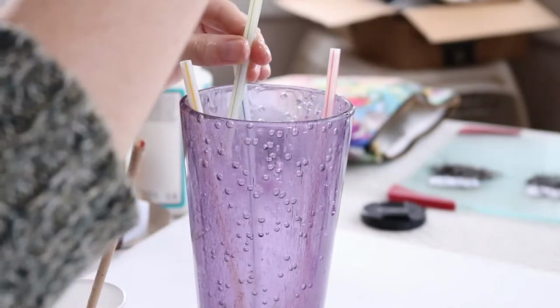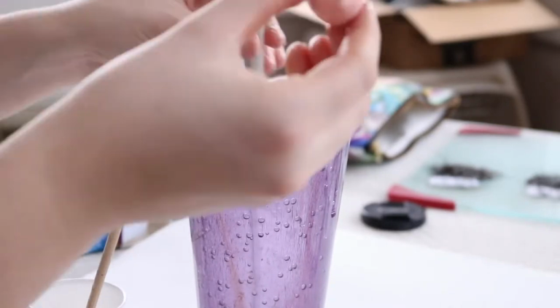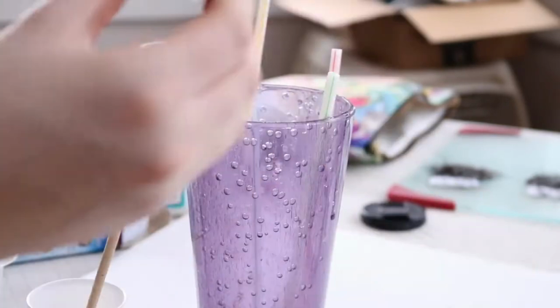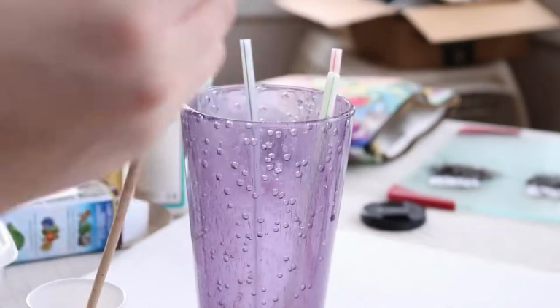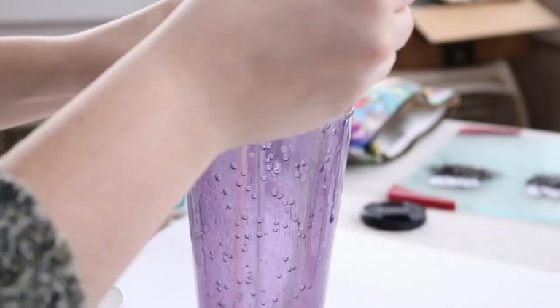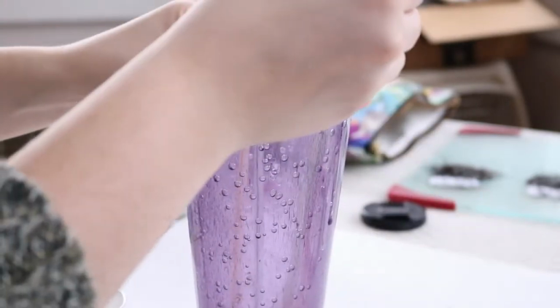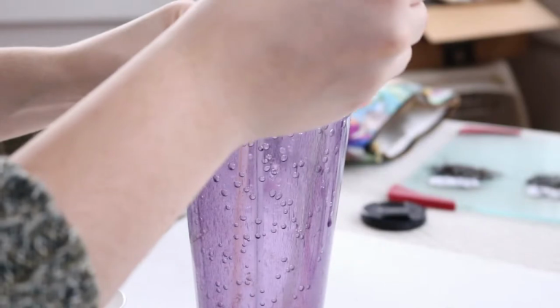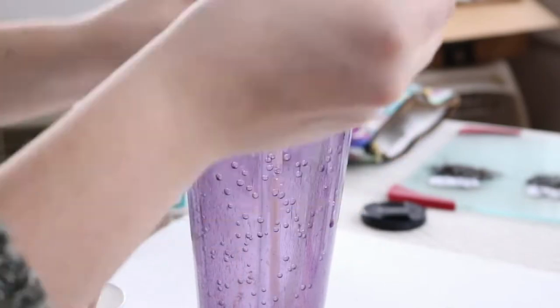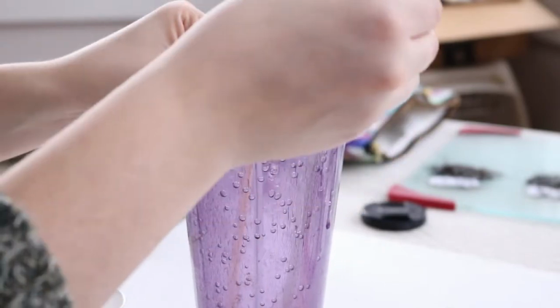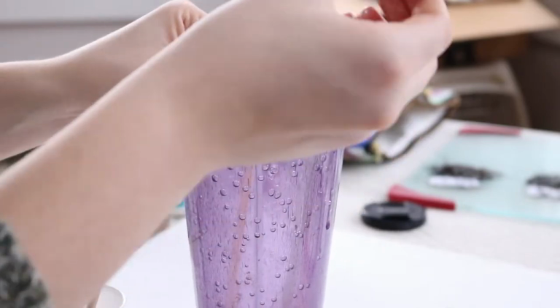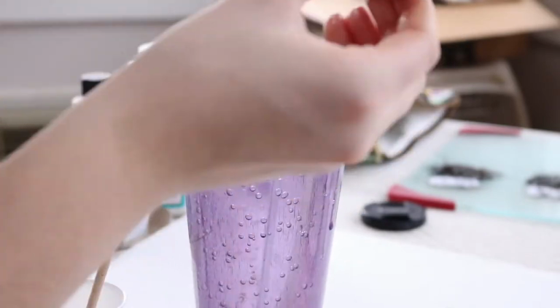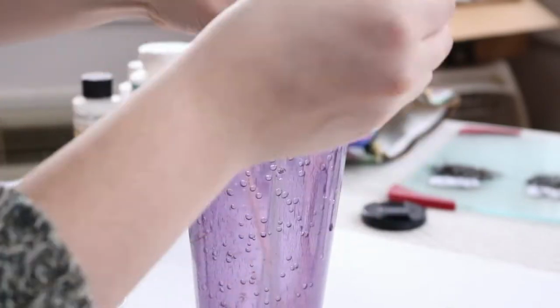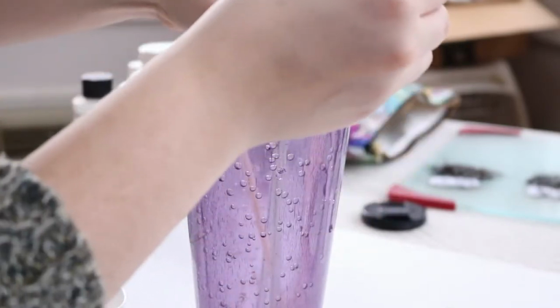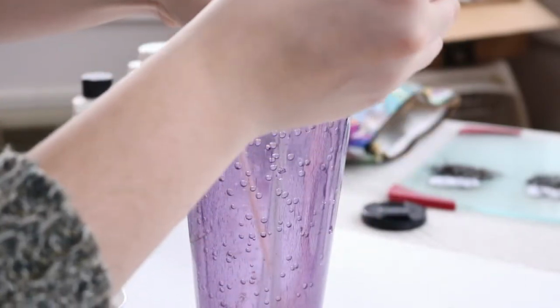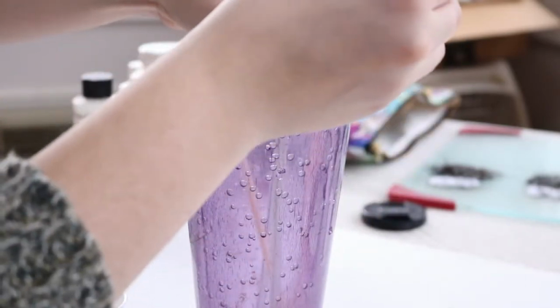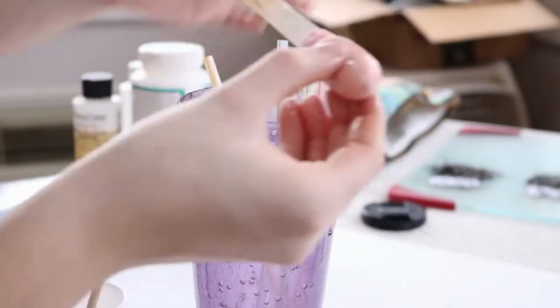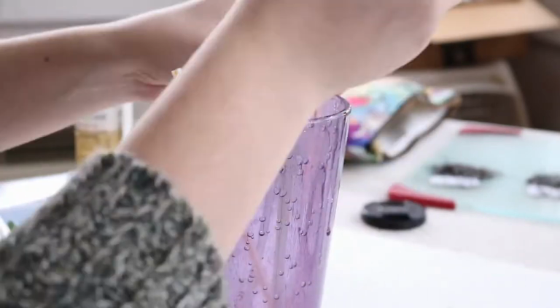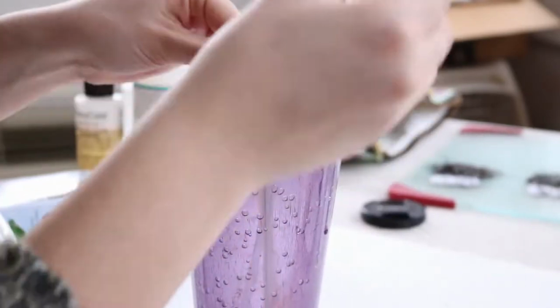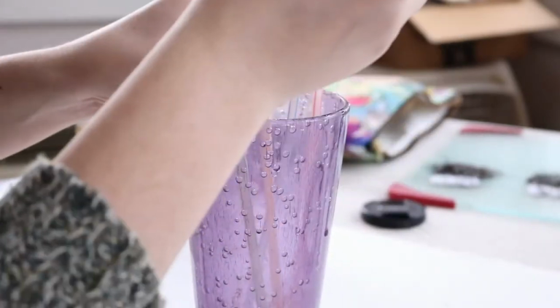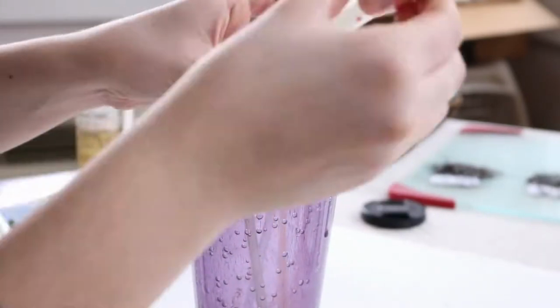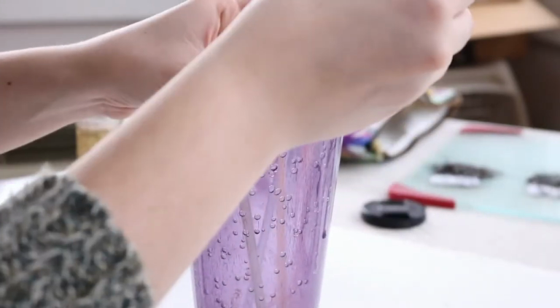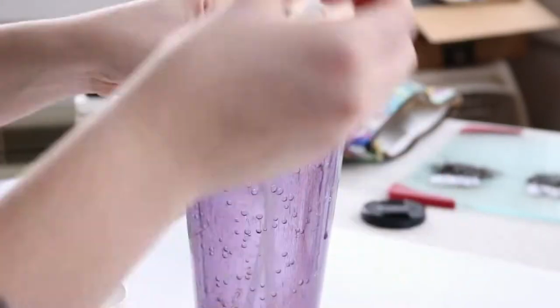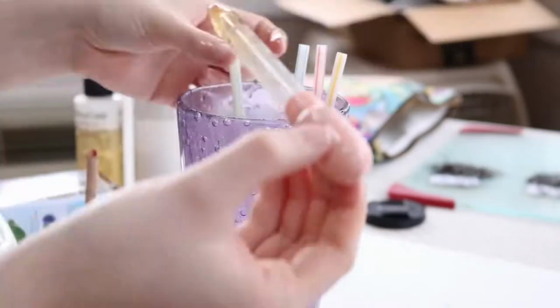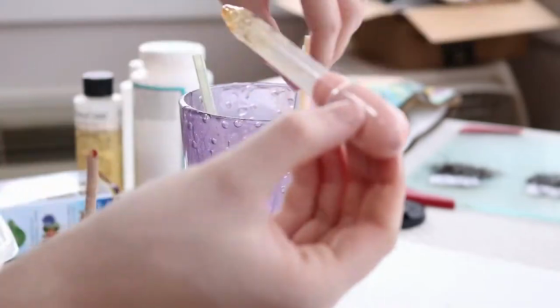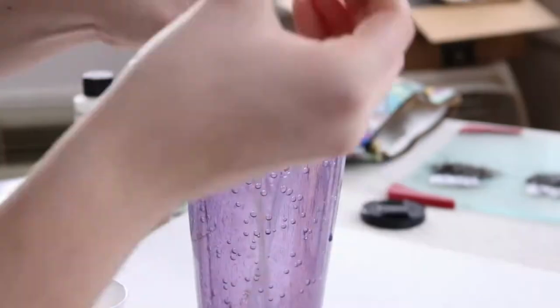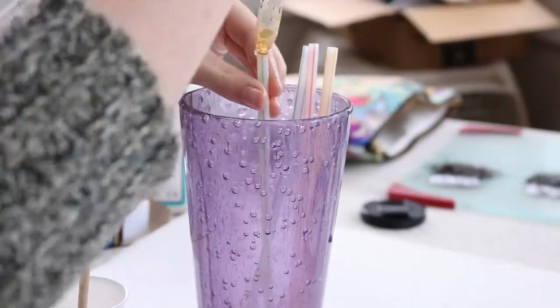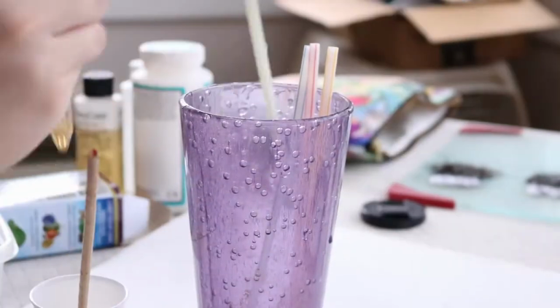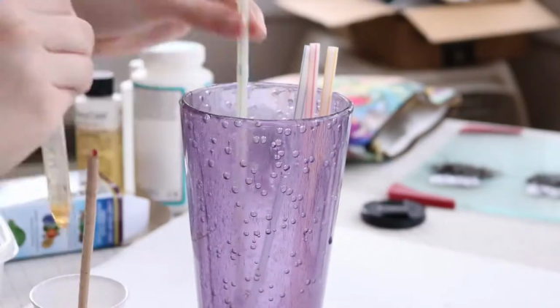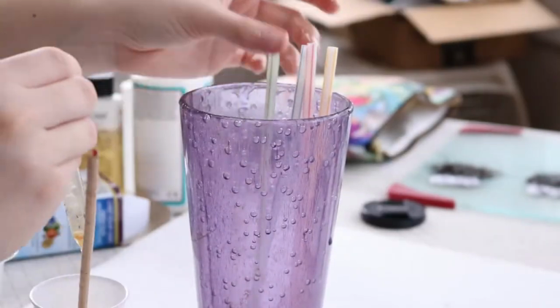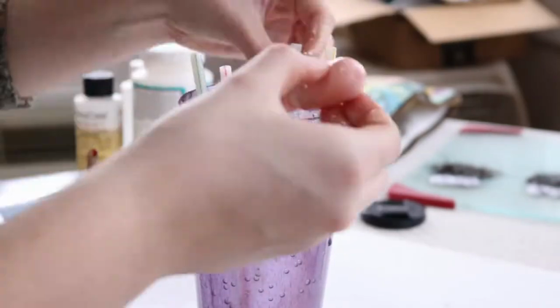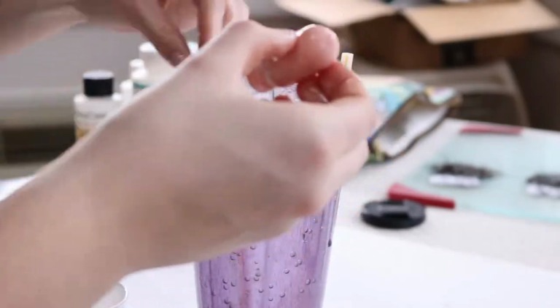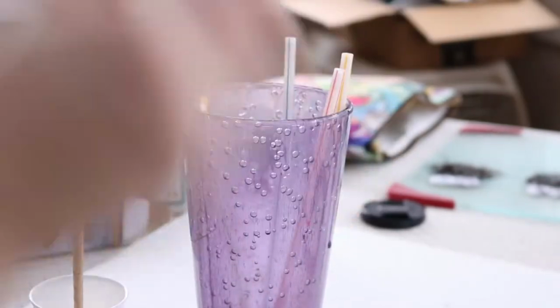After the epoxy hardened inside of these straws, I wanted to paint them because they look kind of ugly. So I'm using this copper spray paint and I'm just going to spray paint those straws.